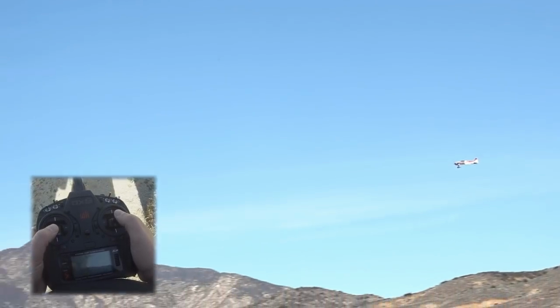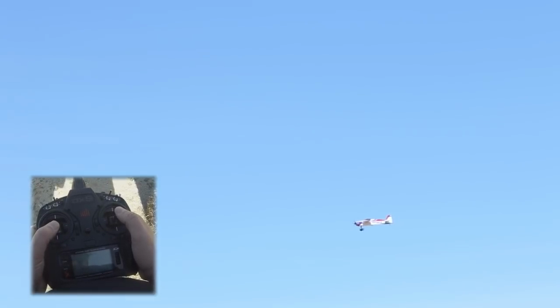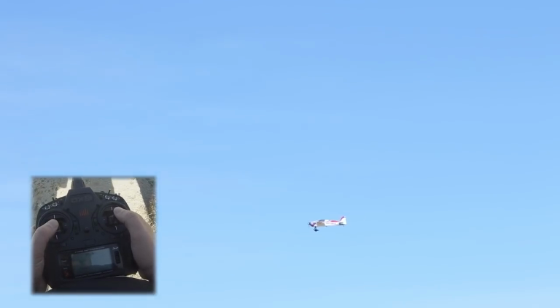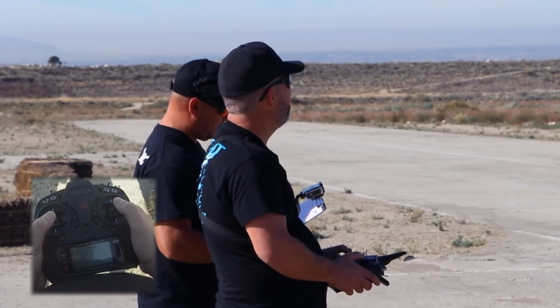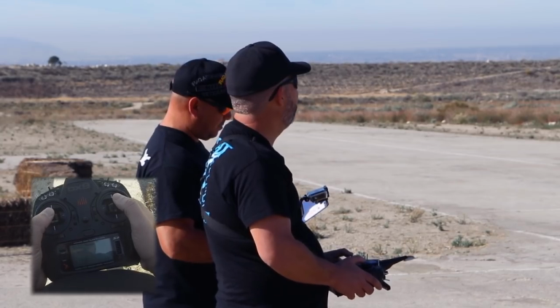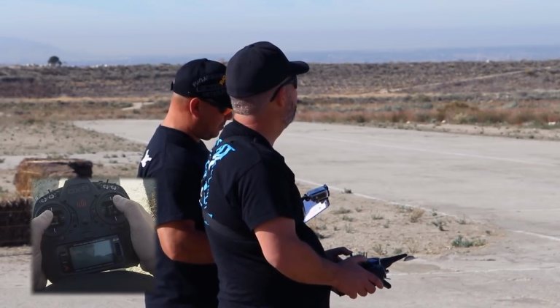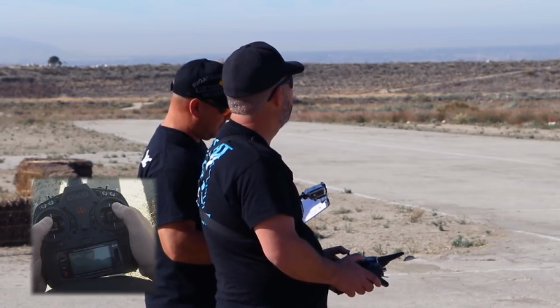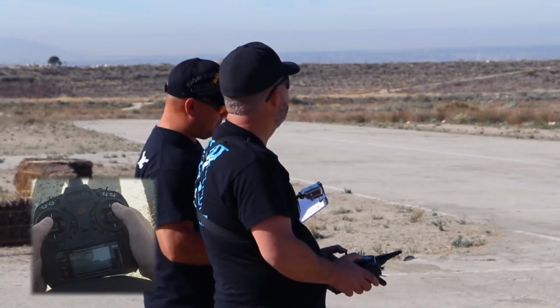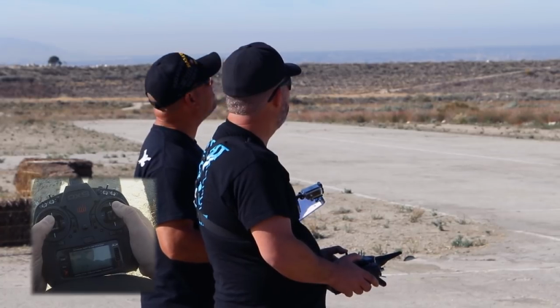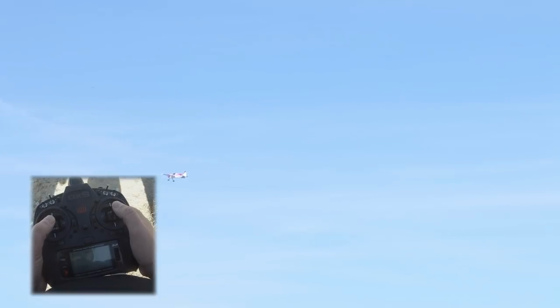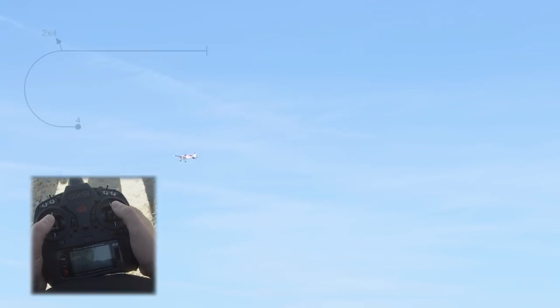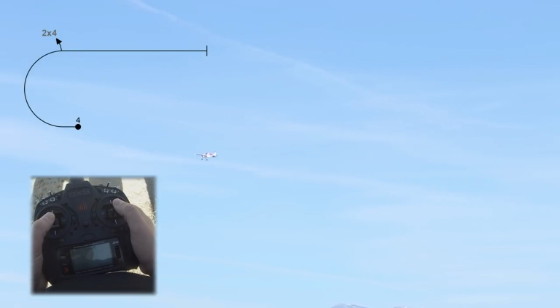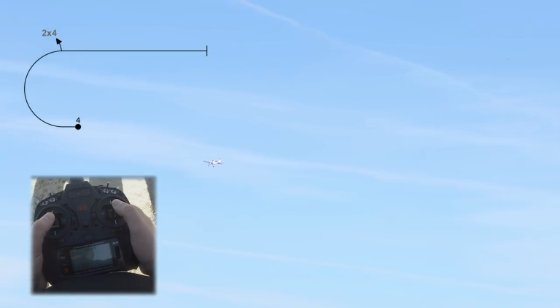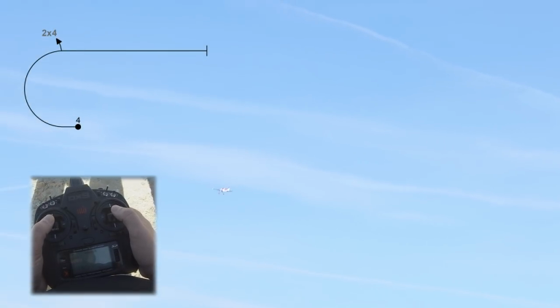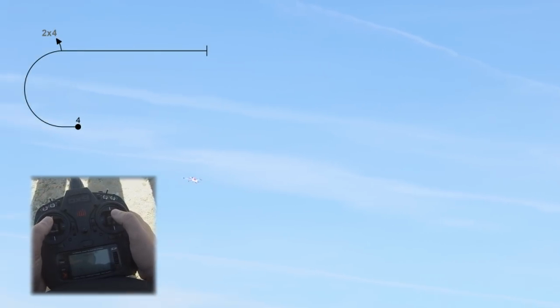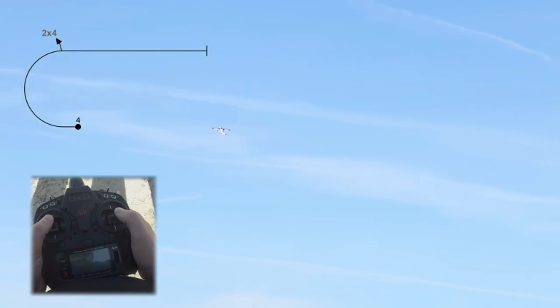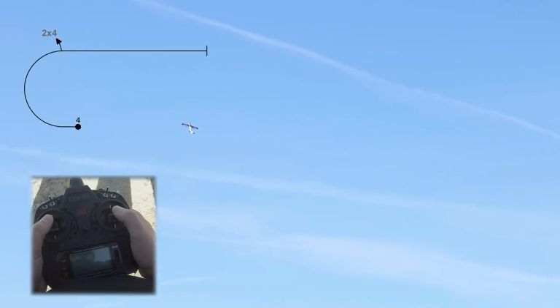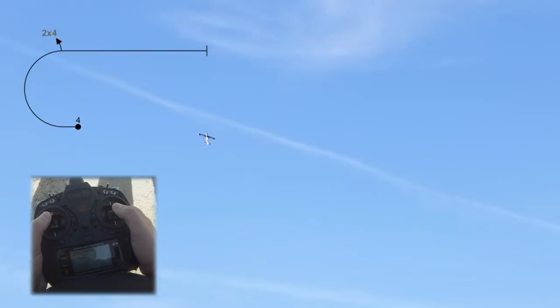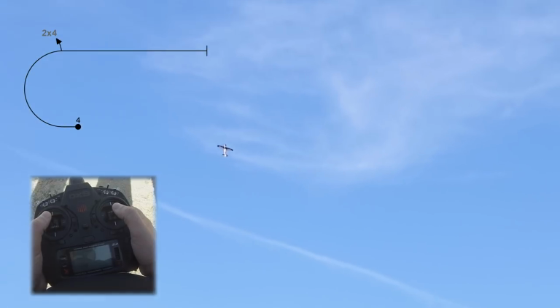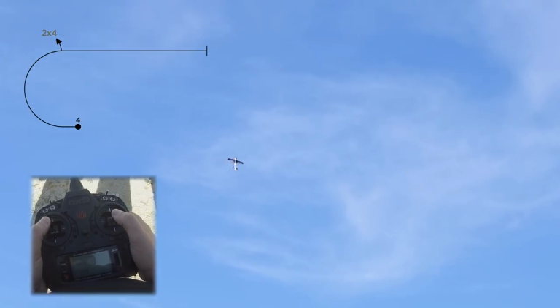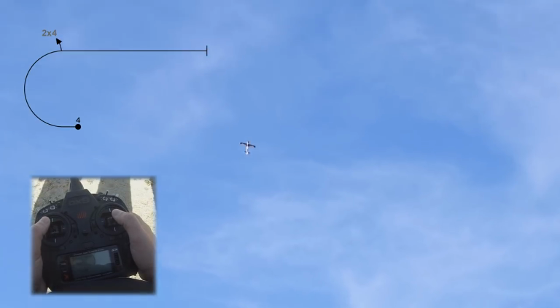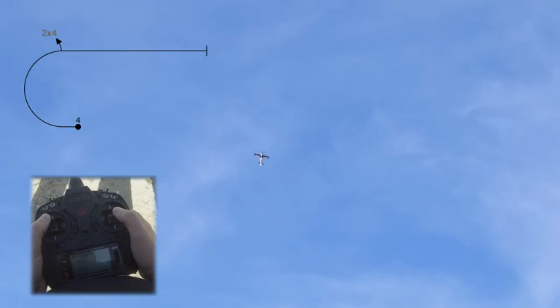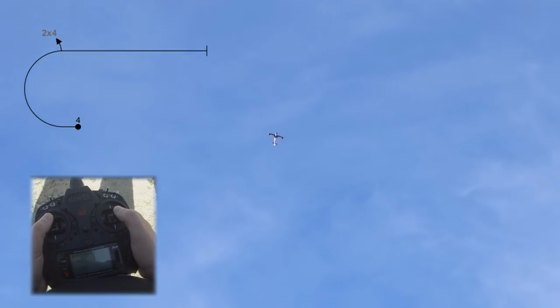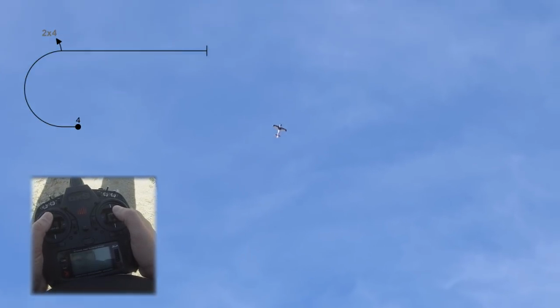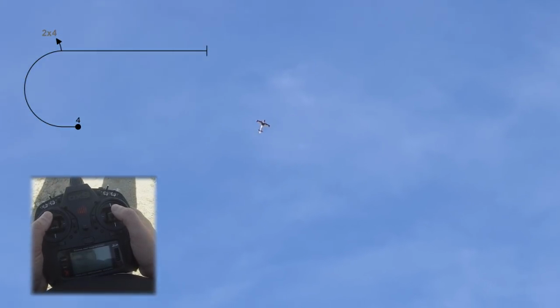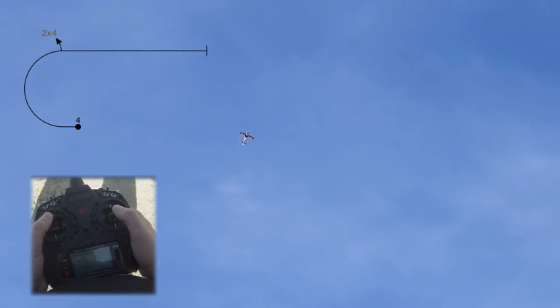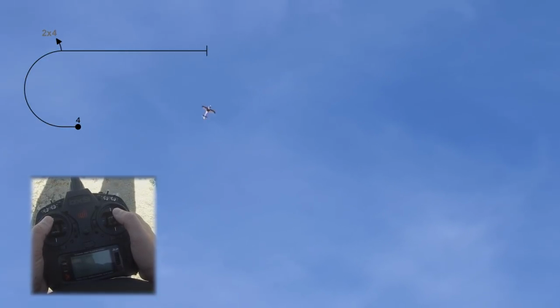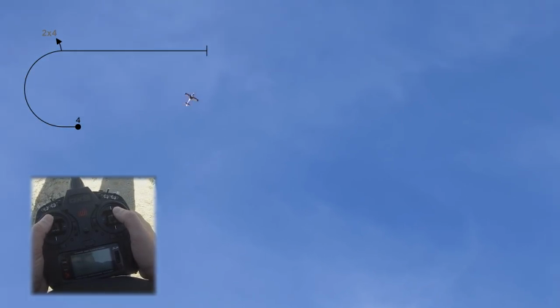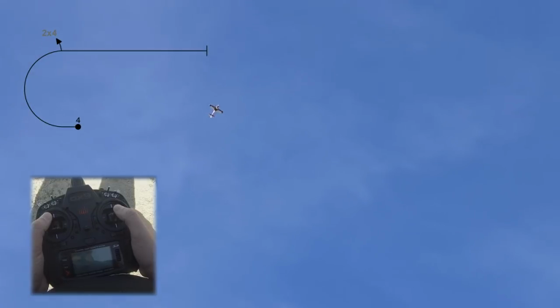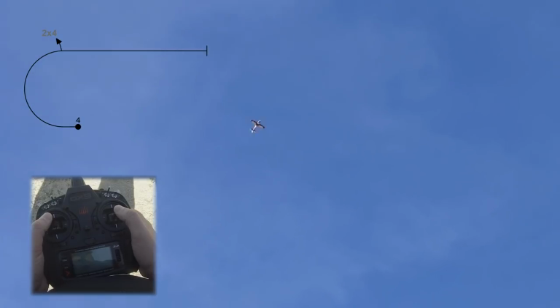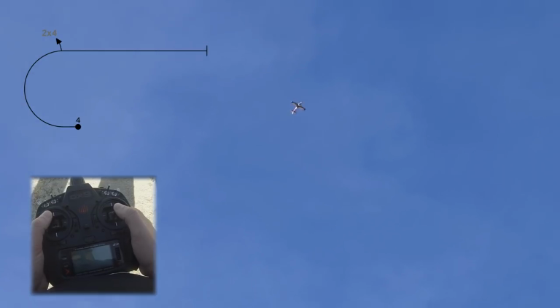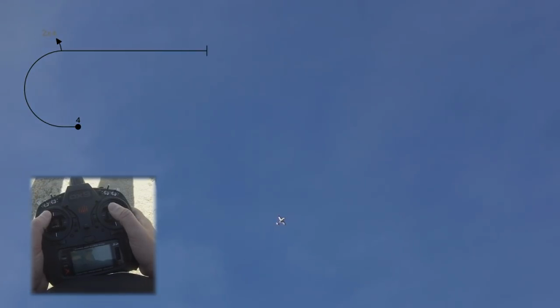Next maneuver is our Immelman. We're going to pull a half loop. We're going to do 204 on exit. Fly it down a little bit, pull a half loop. Nice constant radius here. 204 as soon as we're level.